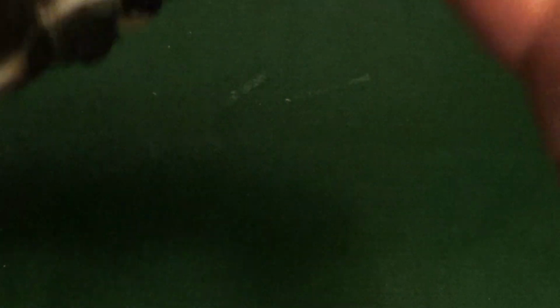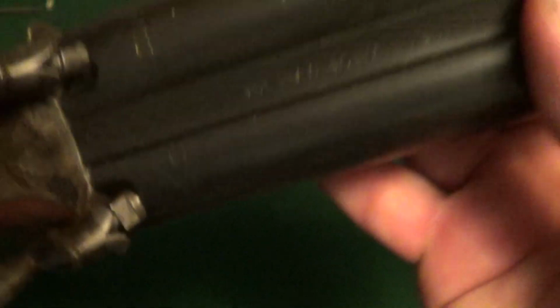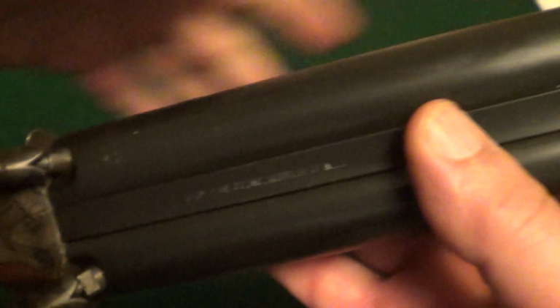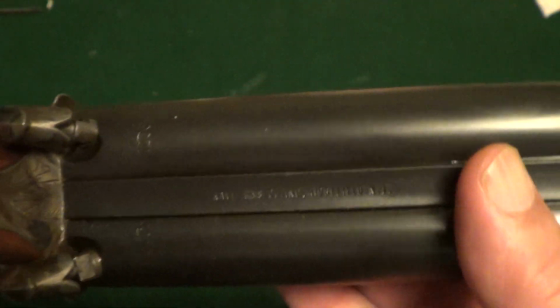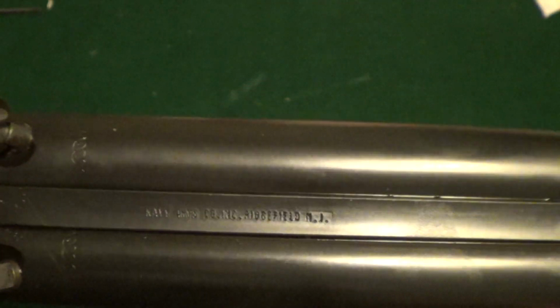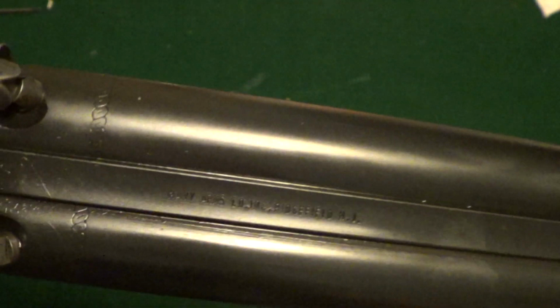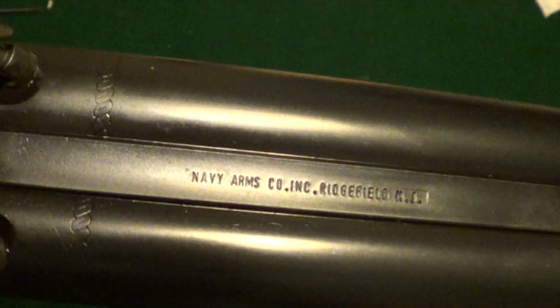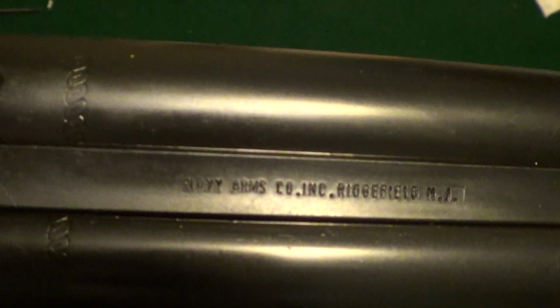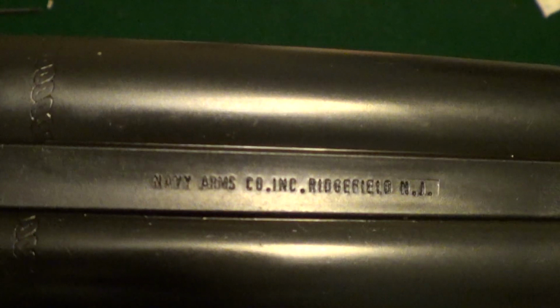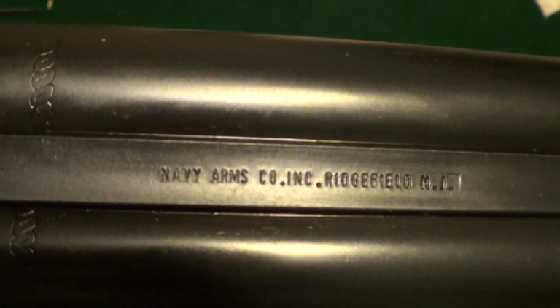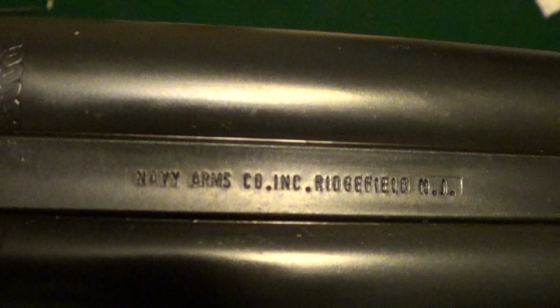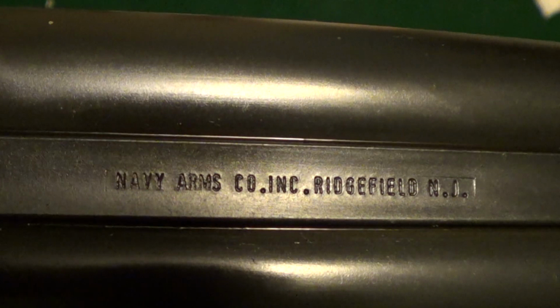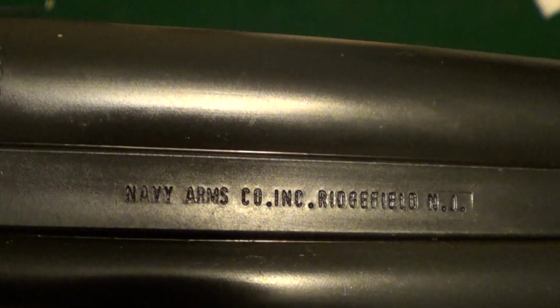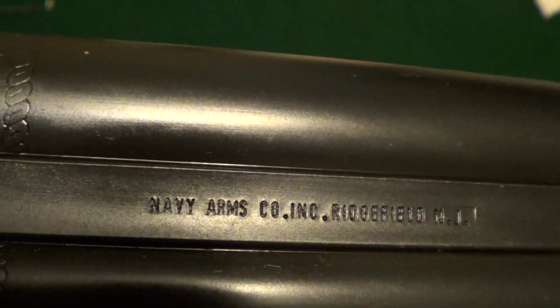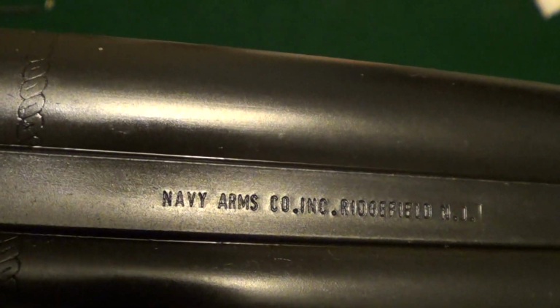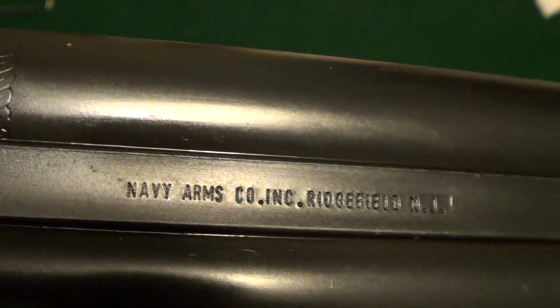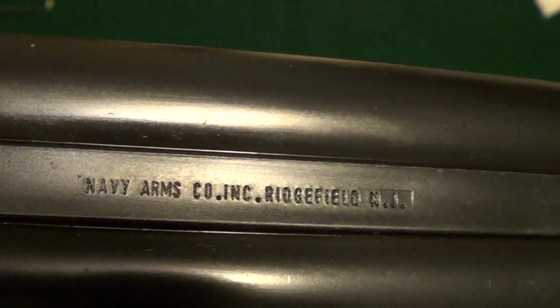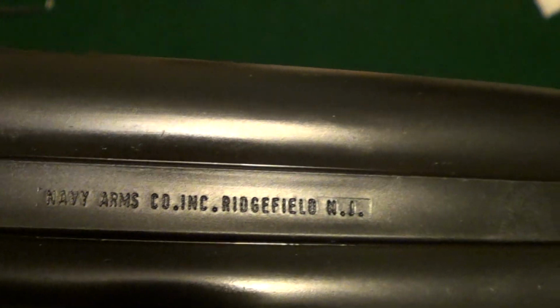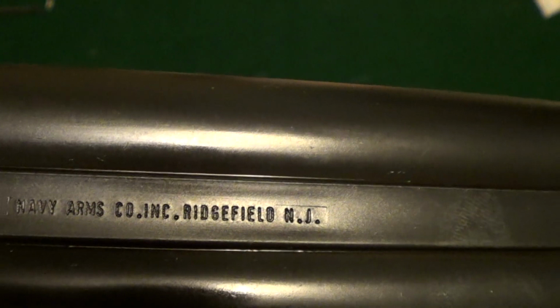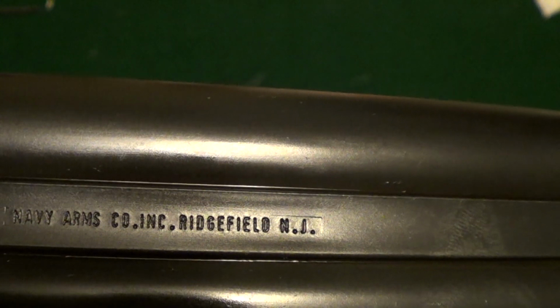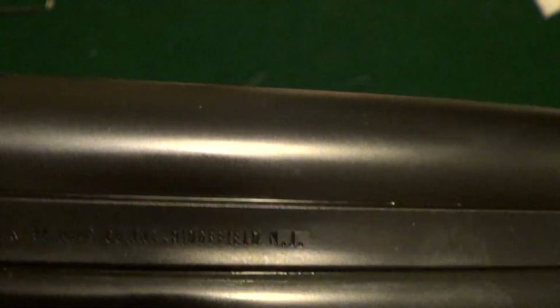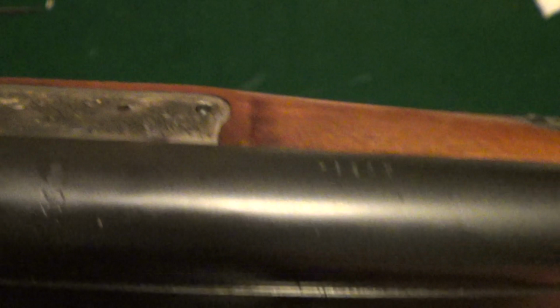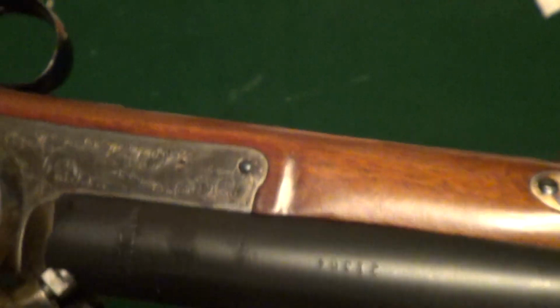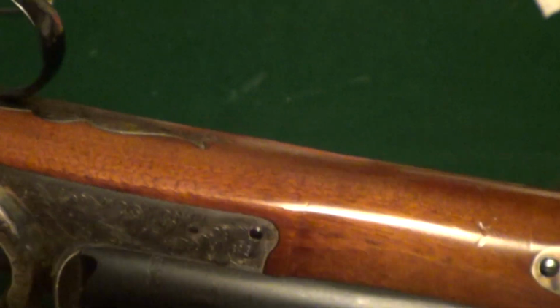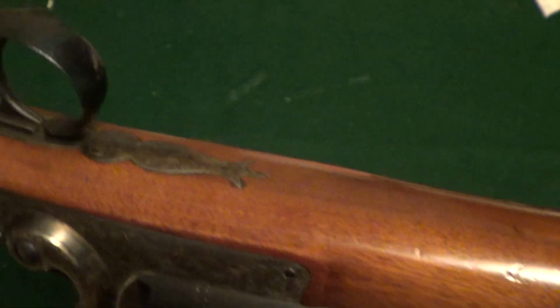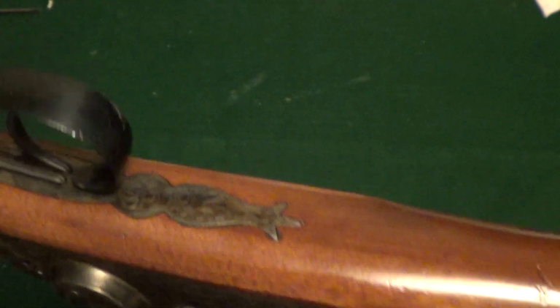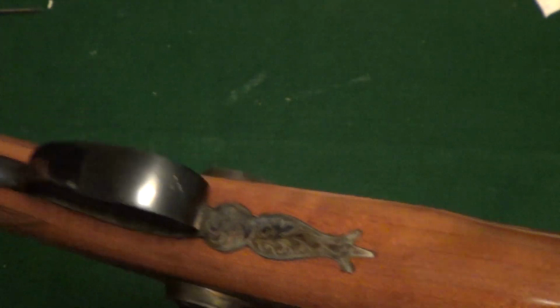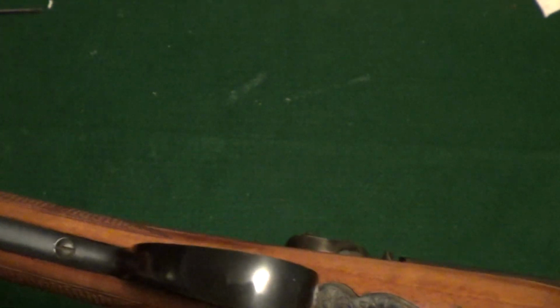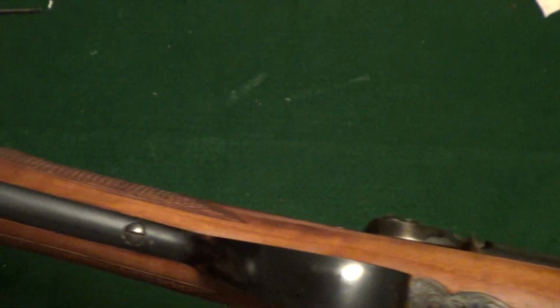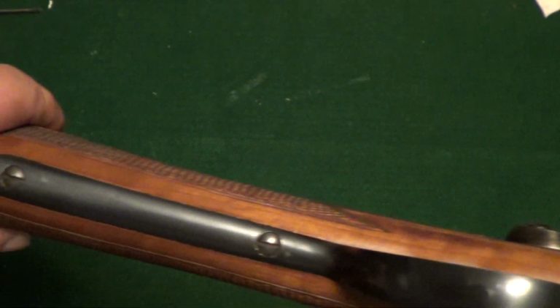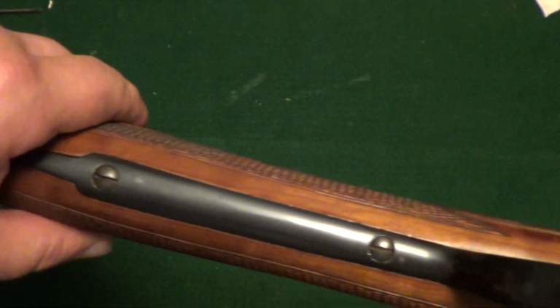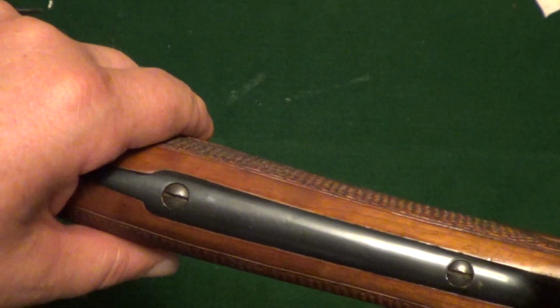Let's see if we can get the marking to show up here — Navy Arms — and these were manufactured by Pedersoli in Italy.